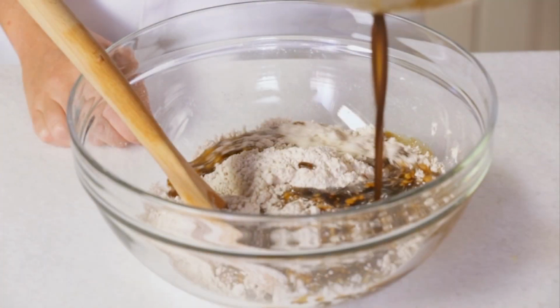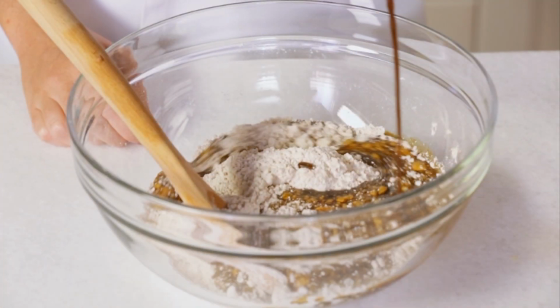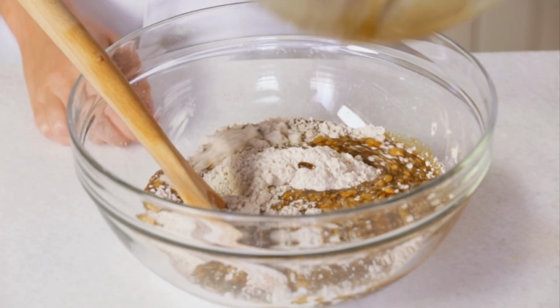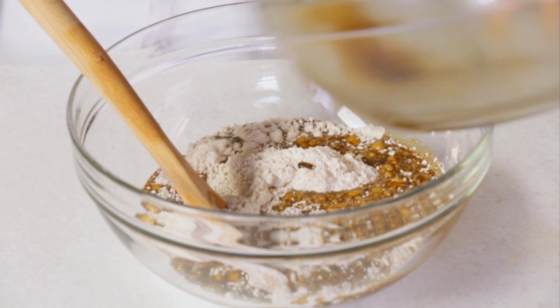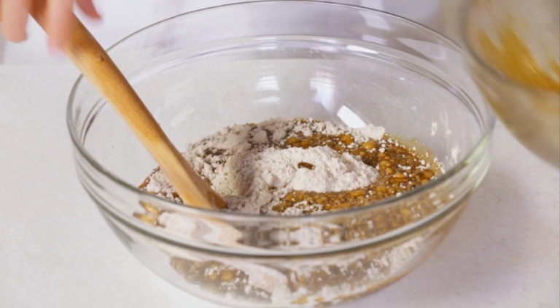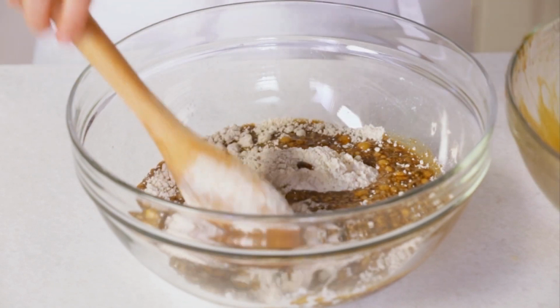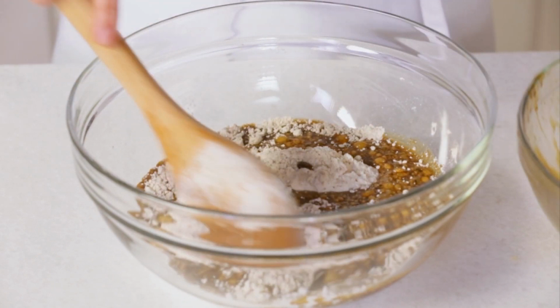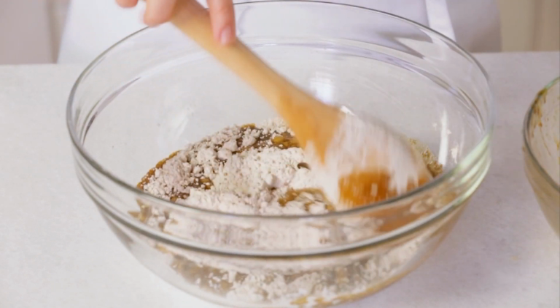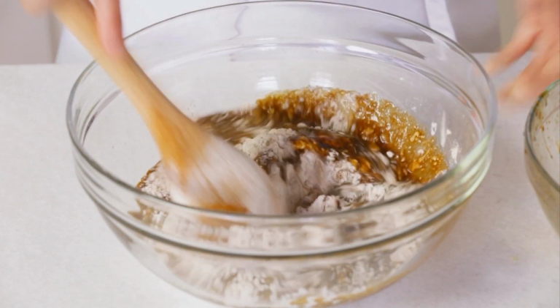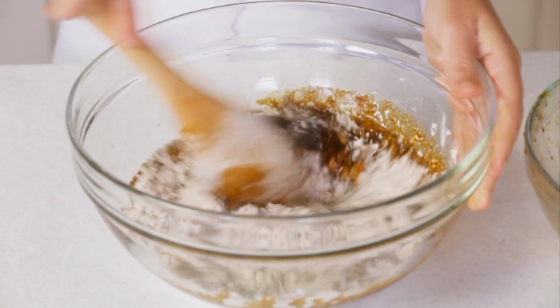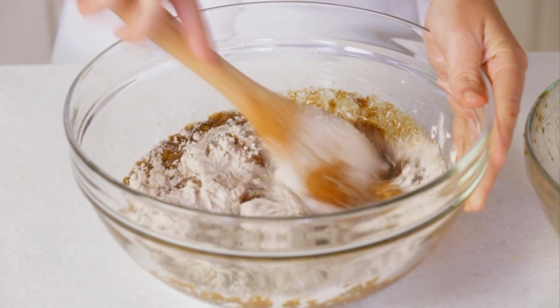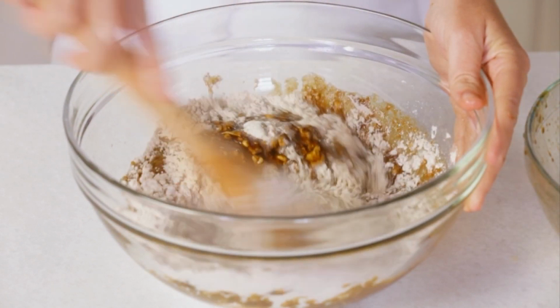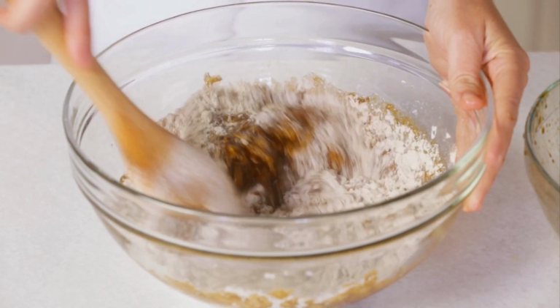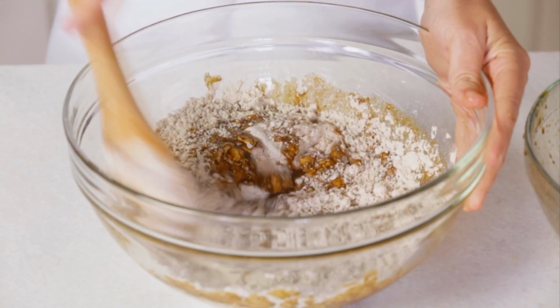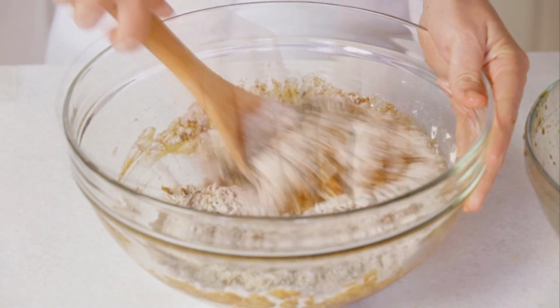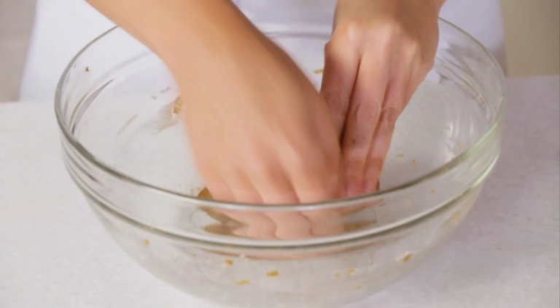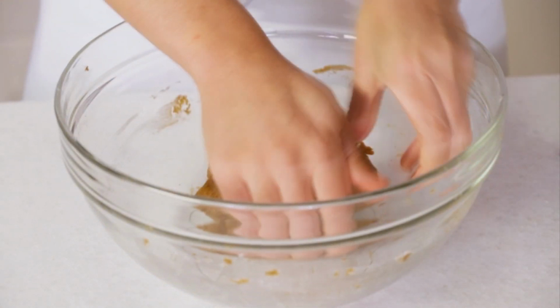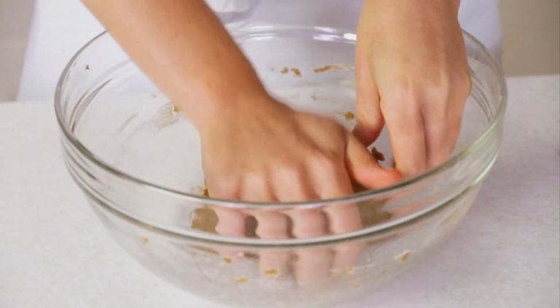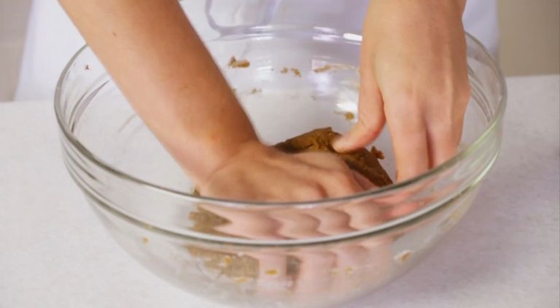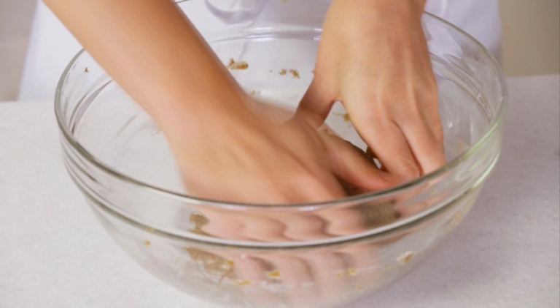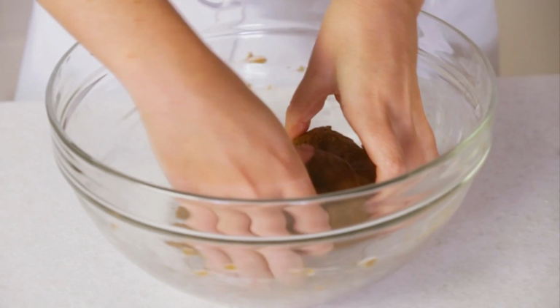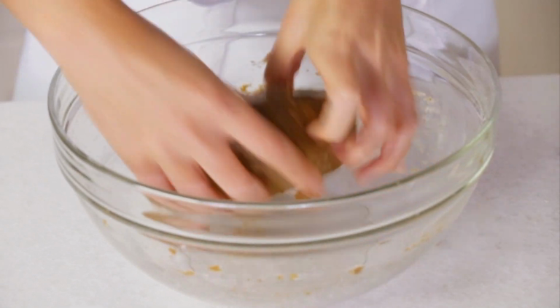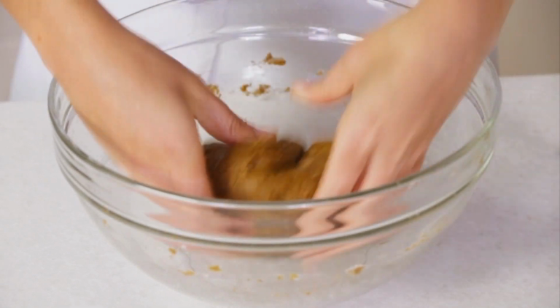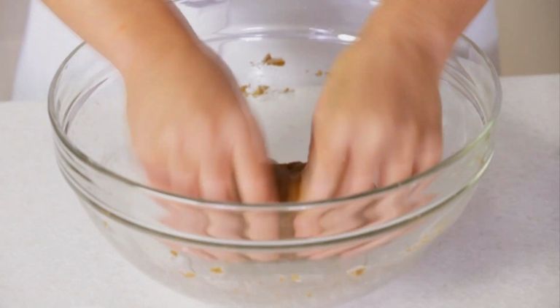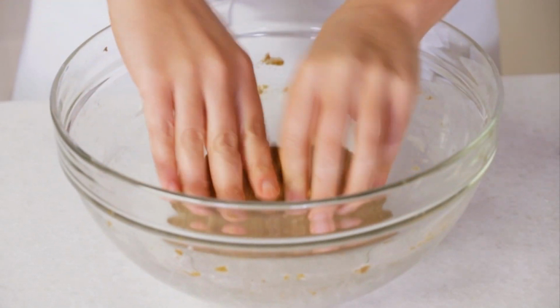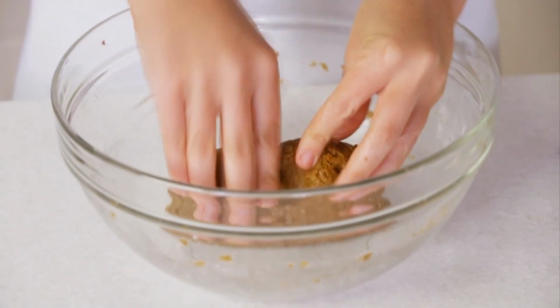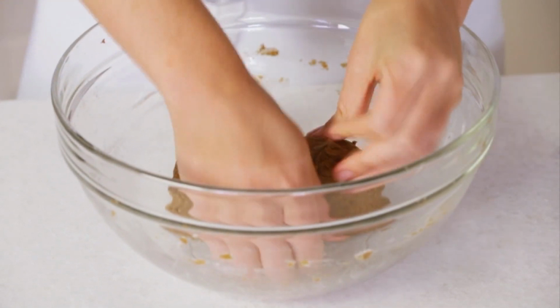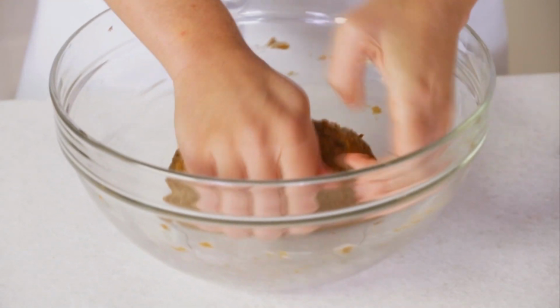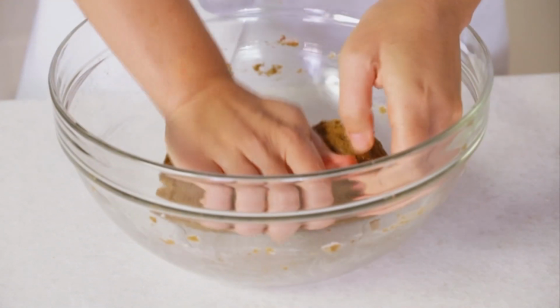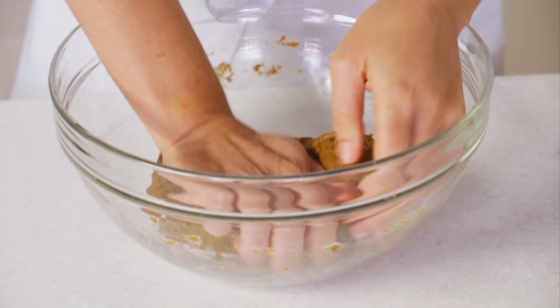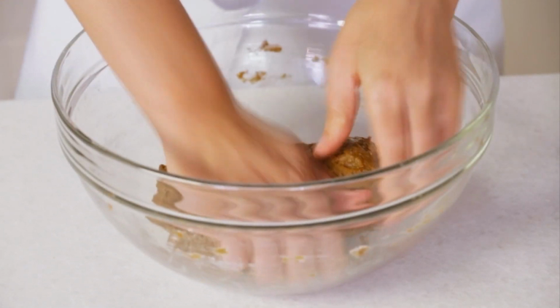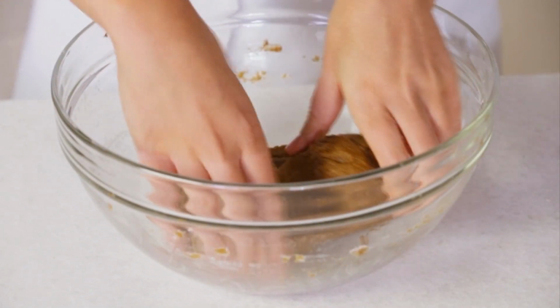Immediately stir this mixture into the dry ingredients and stir until it's incorporated. I'll use my hands to knead the dough for about 30 seconds. I want to make it smoother and more malleable so it's easy to roll out.